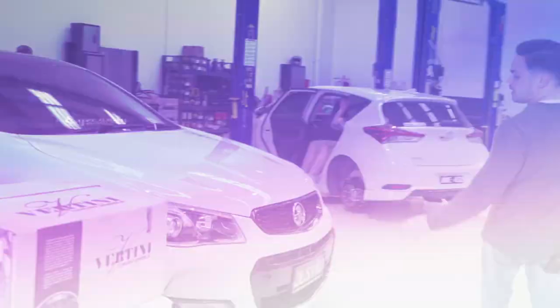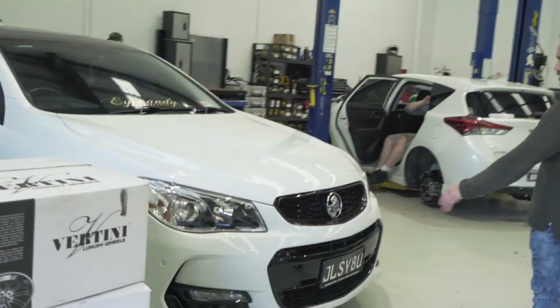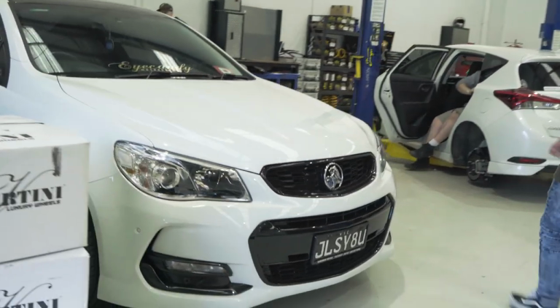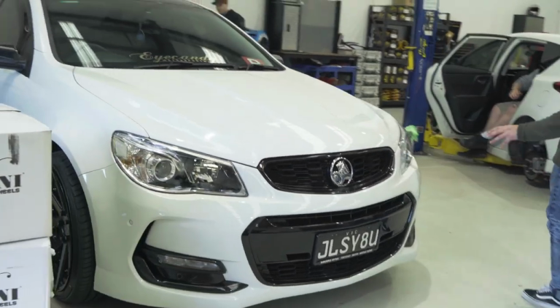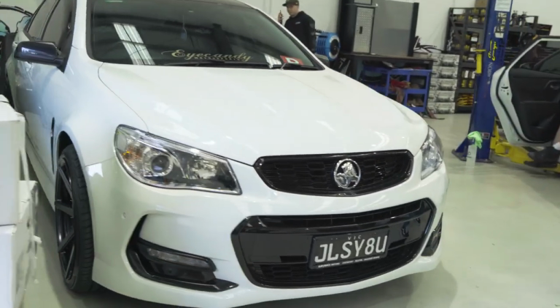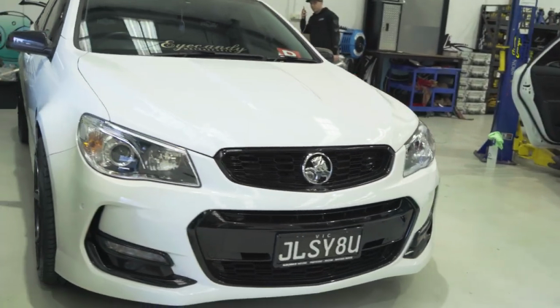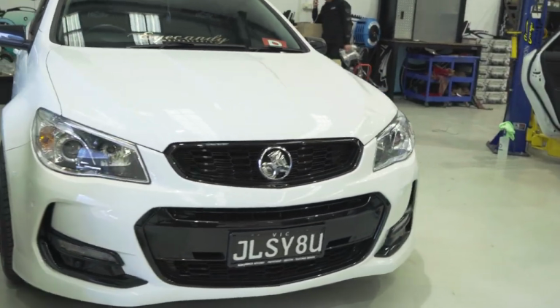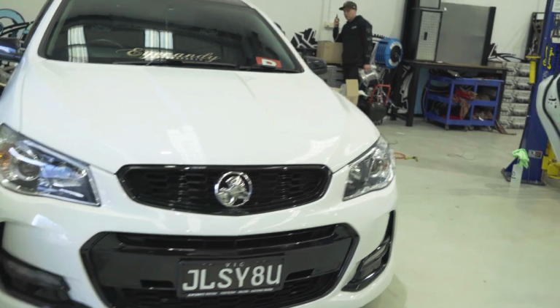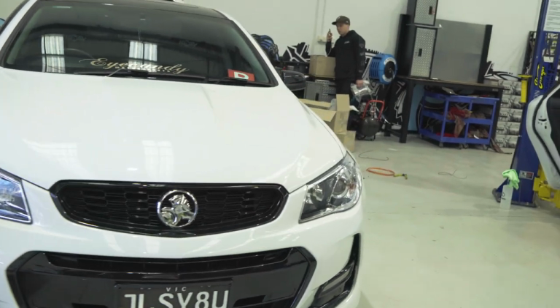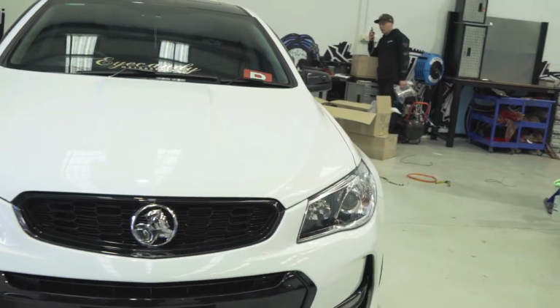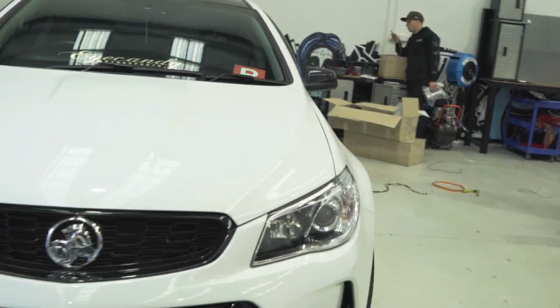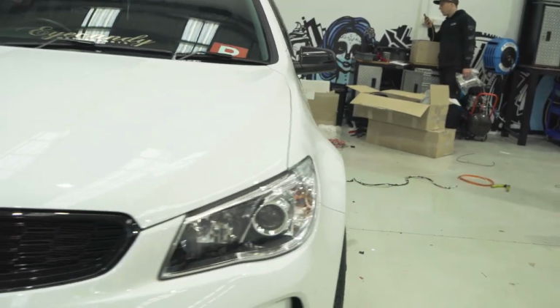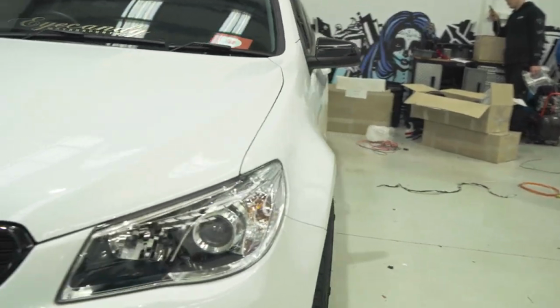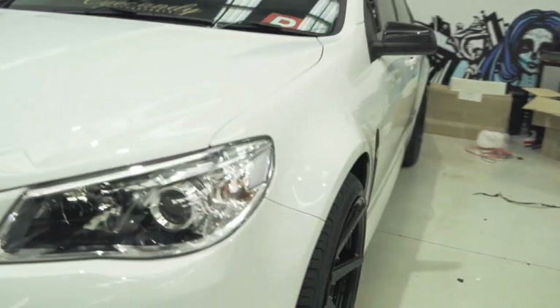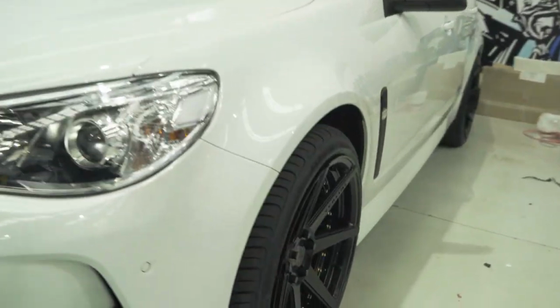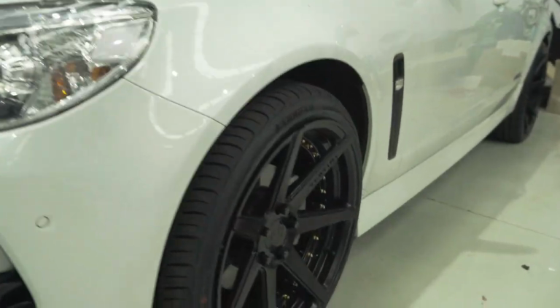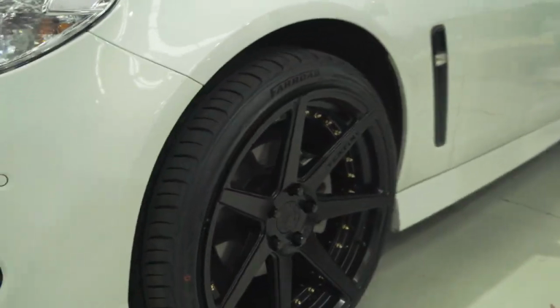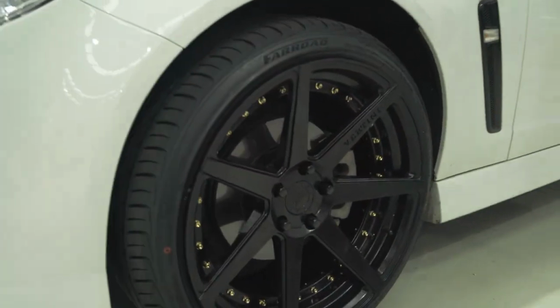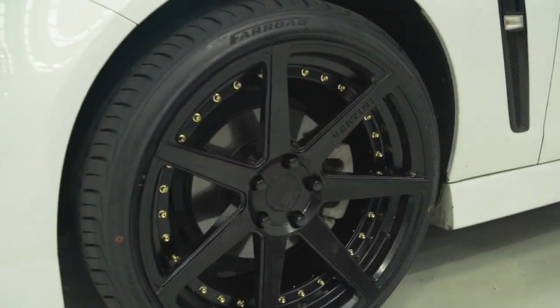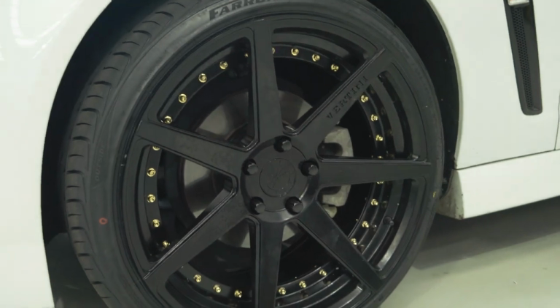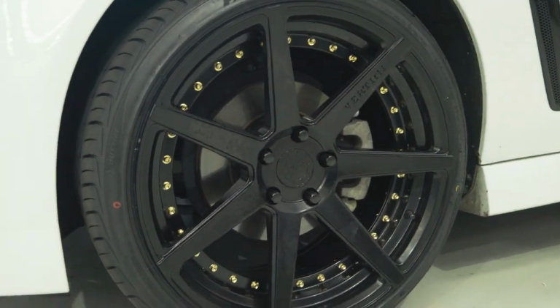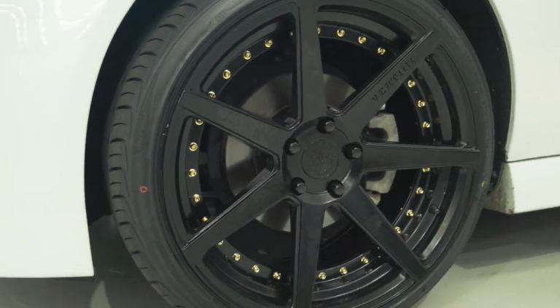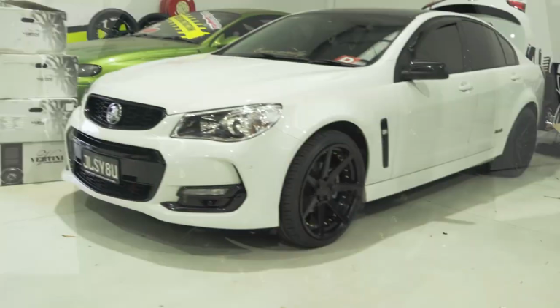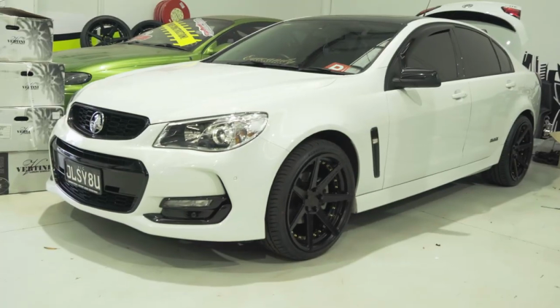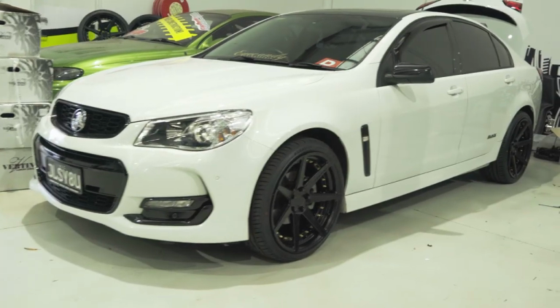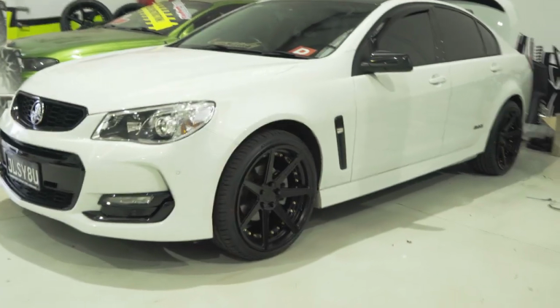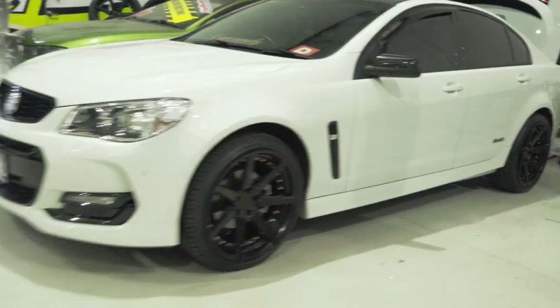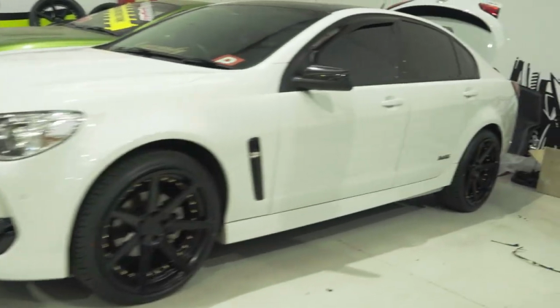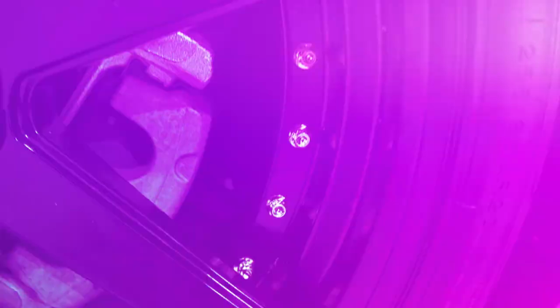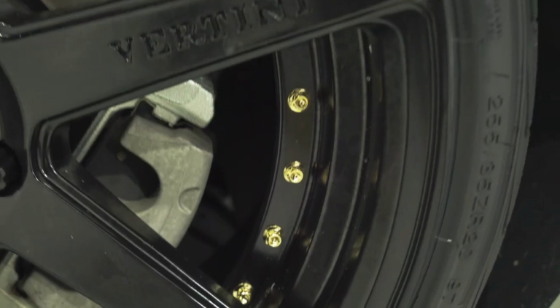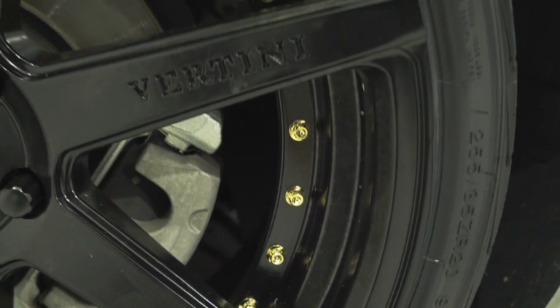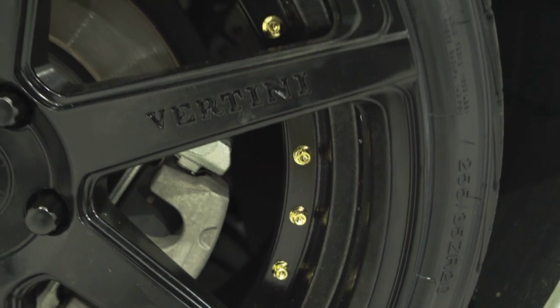This VF SS is now sitting pretty on a set of Vettini Dynasties 20x10 all around. The guys are installing a set of airbag suspension to lay this car on the ground and be able to raise it when the cops are raising eyebrows.